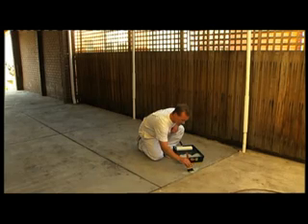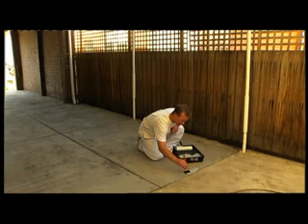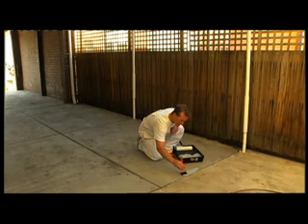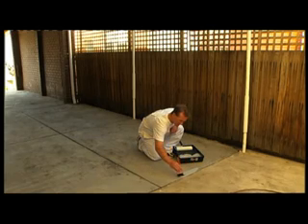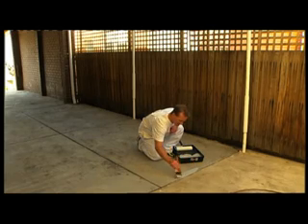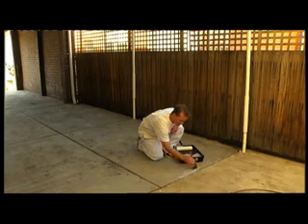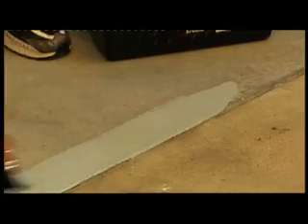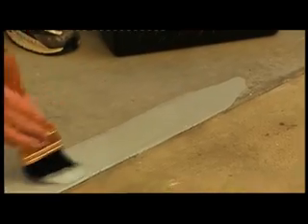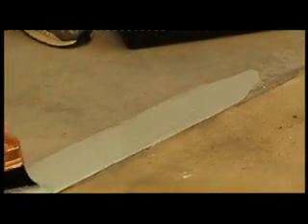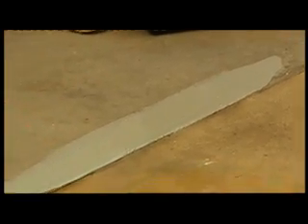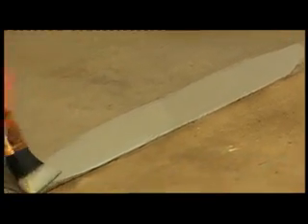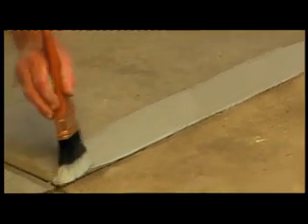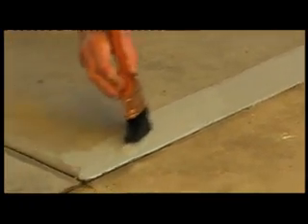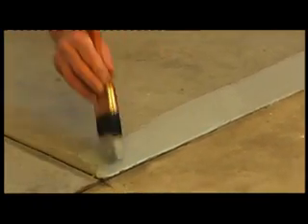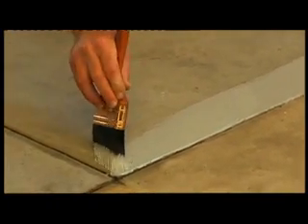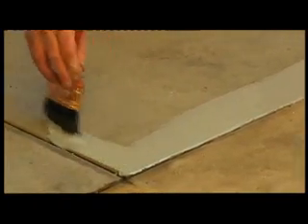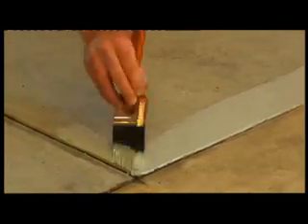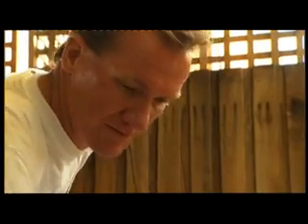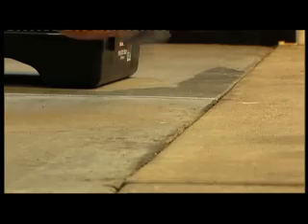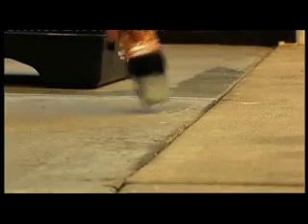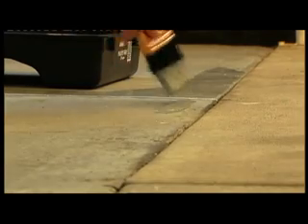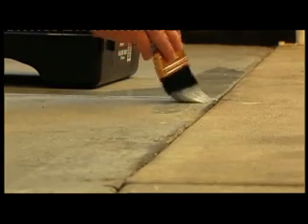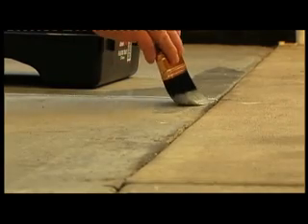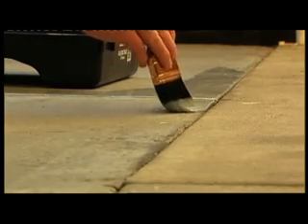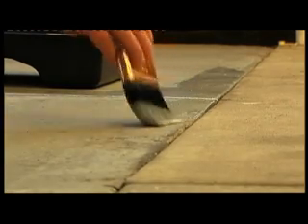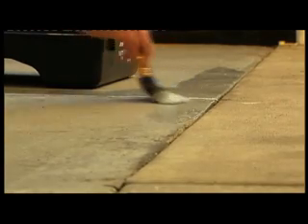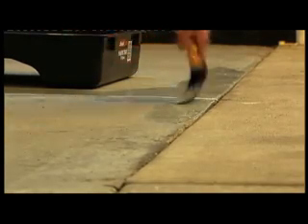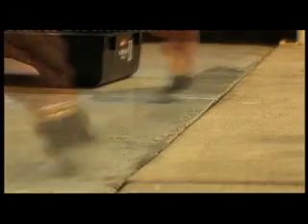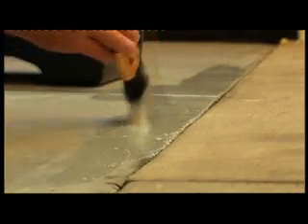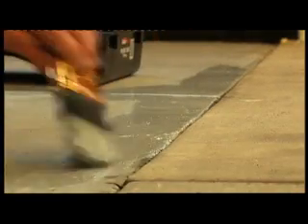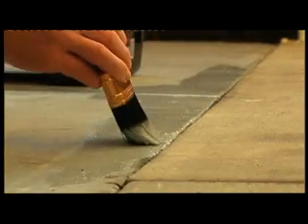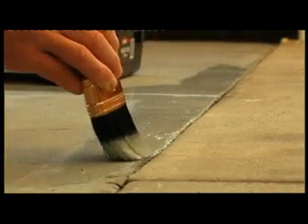Bring your brush along the line of the area you're painting in a smooth, confident stroke. Once you've cut in around the lines of the area you're about to paint, you're ready to start rolling on your paint.